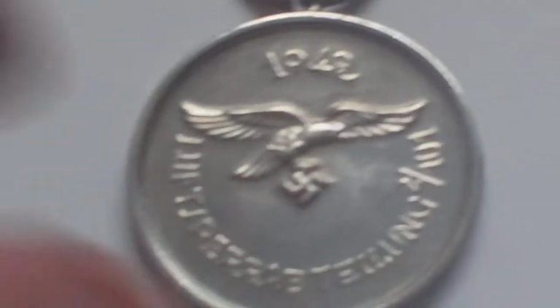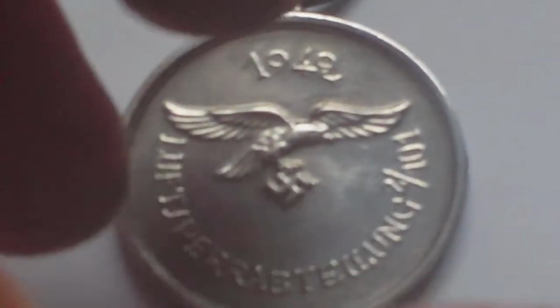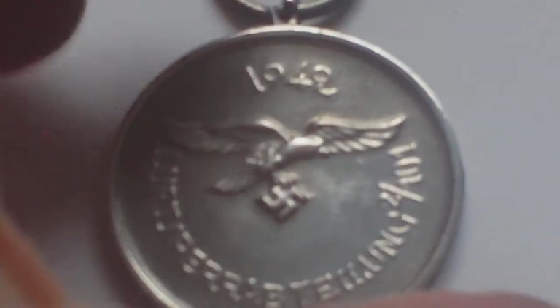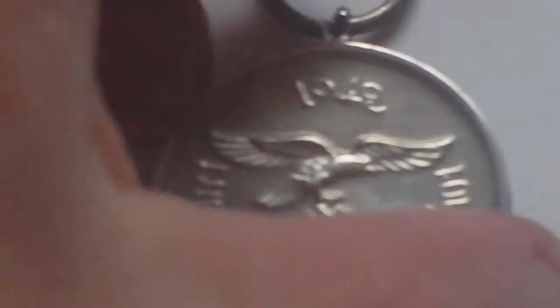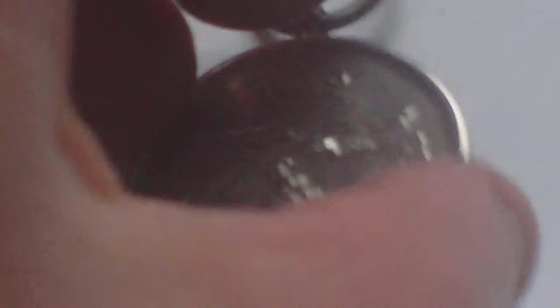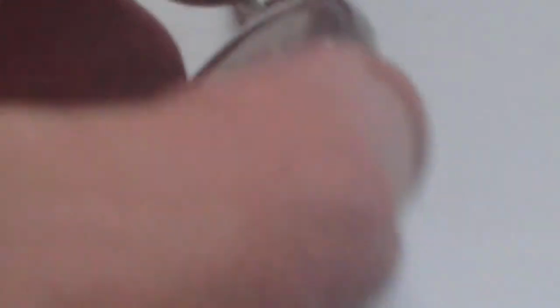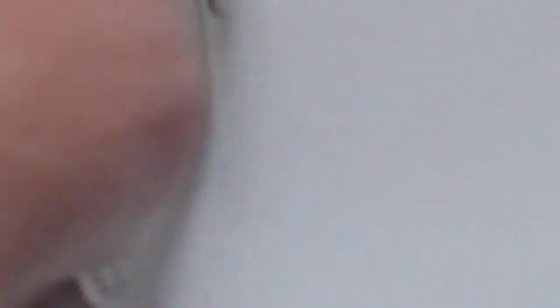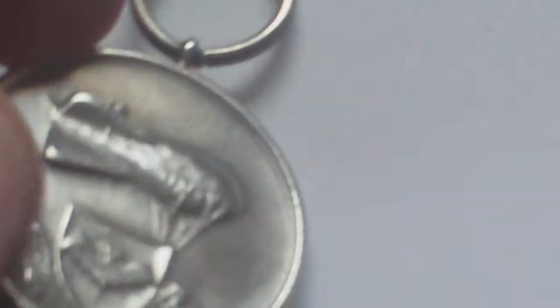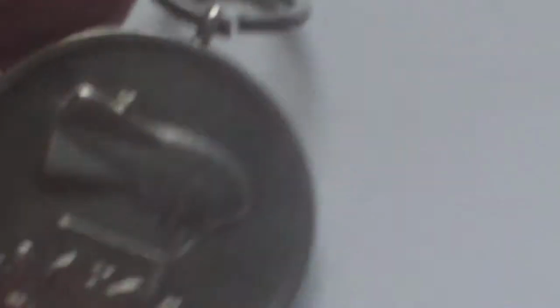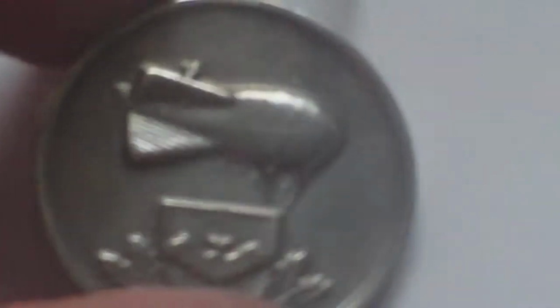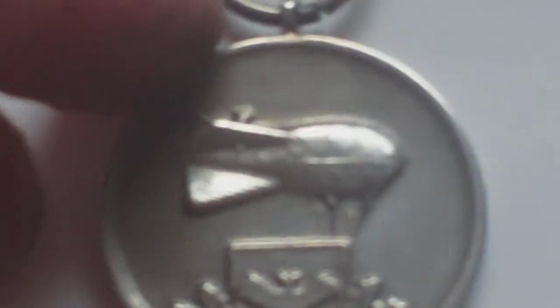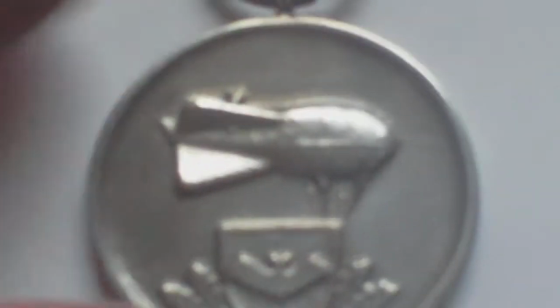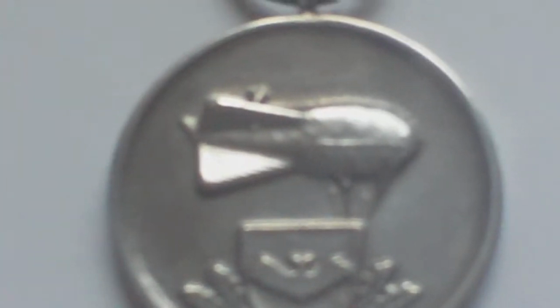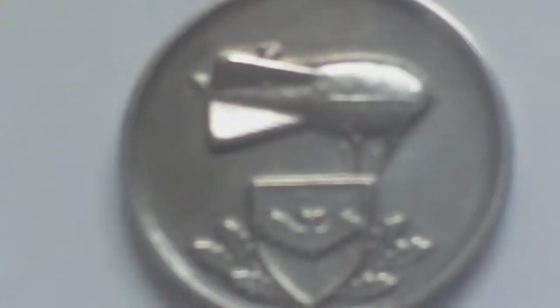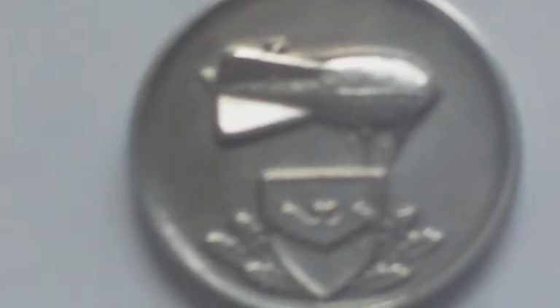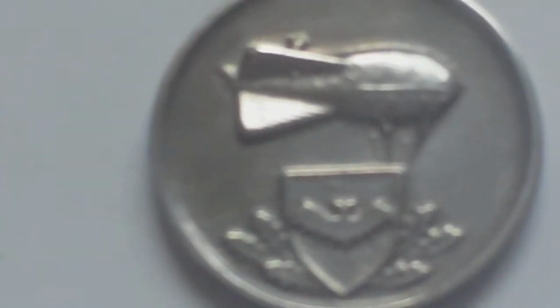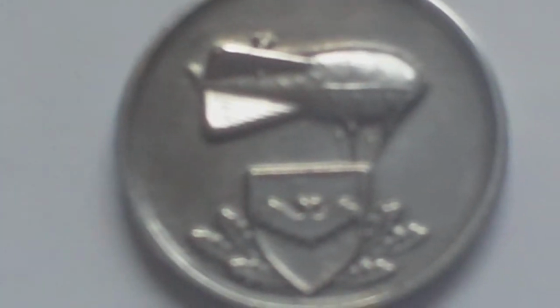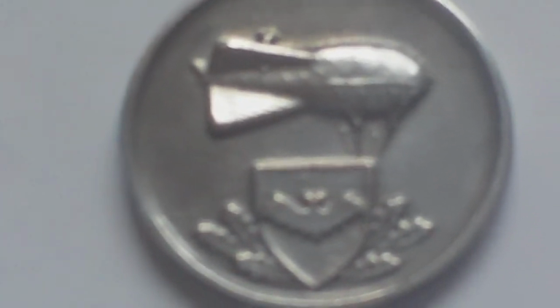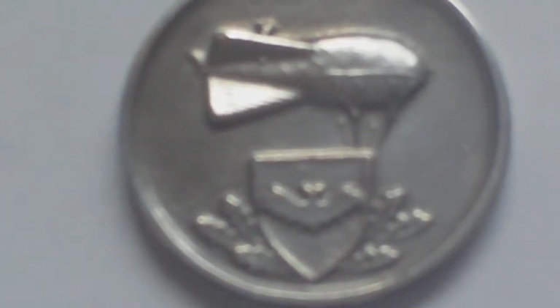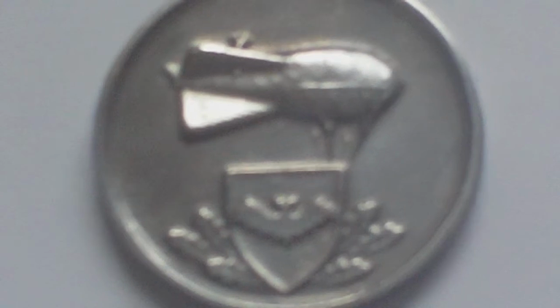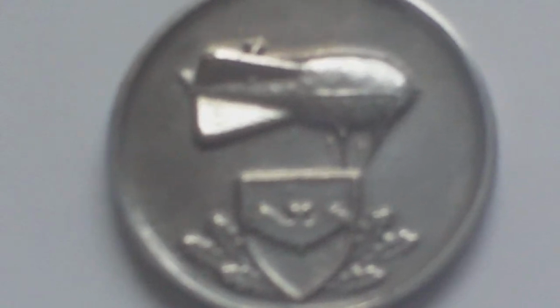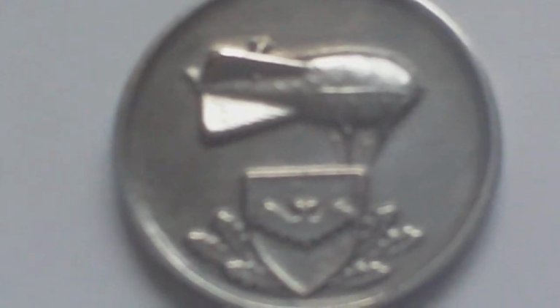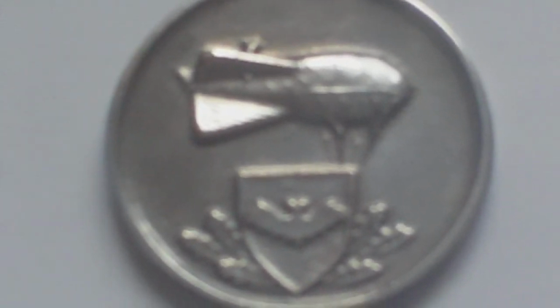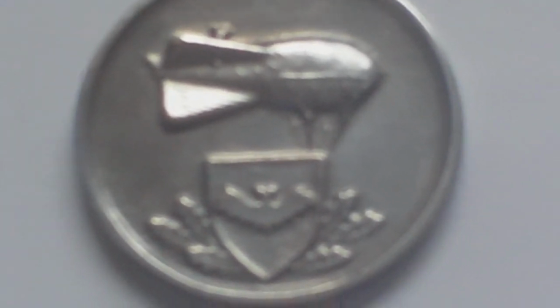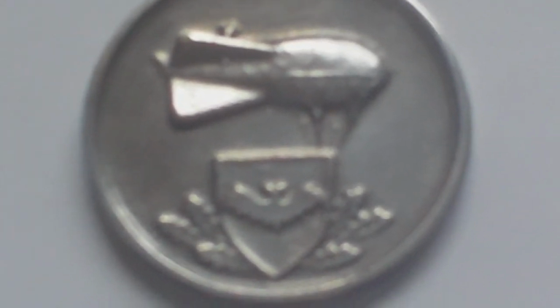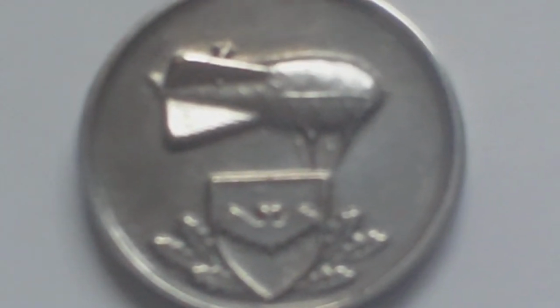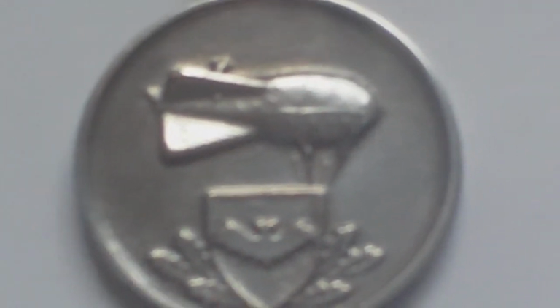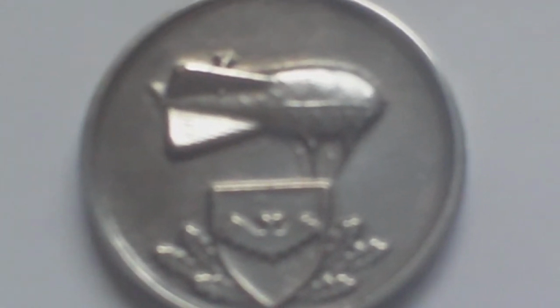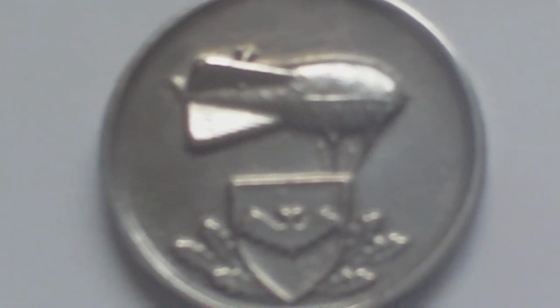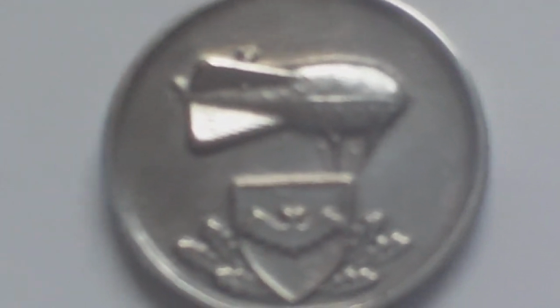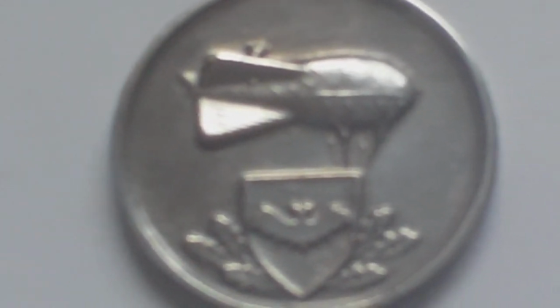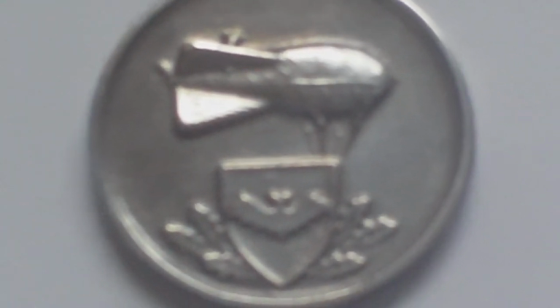We turn the medal over and all is revealed. It's an unofficial medal of a German barrage balloon company — barrage balloons operated by the Luftwaffe.